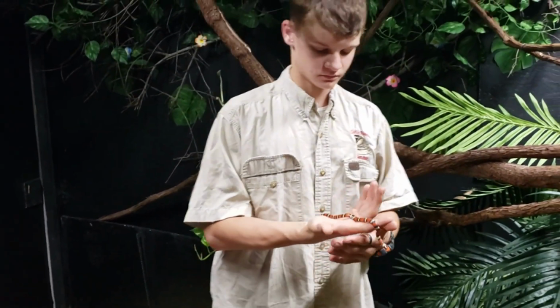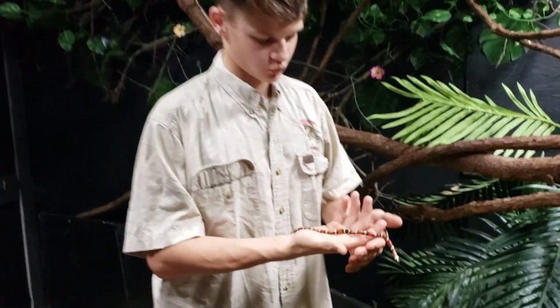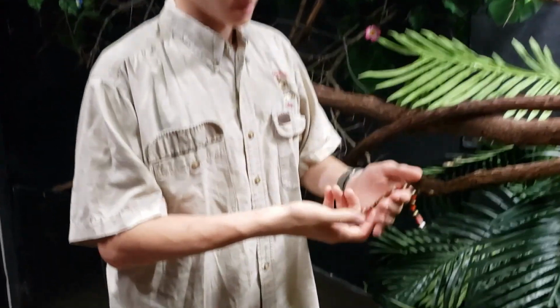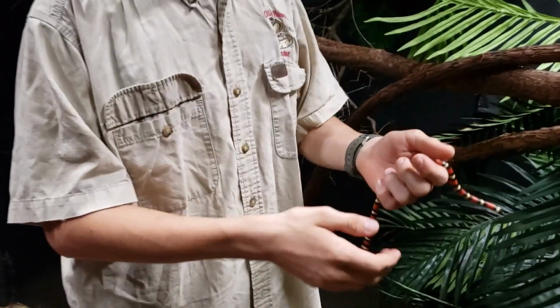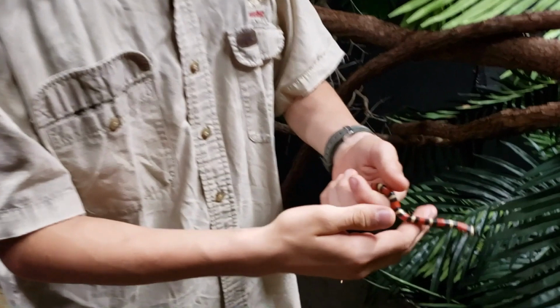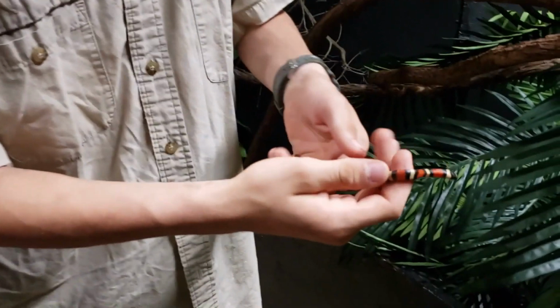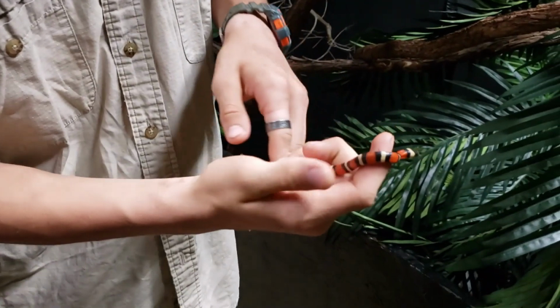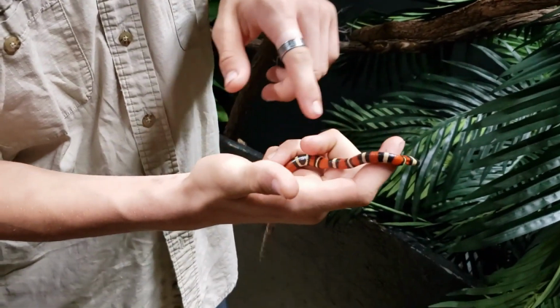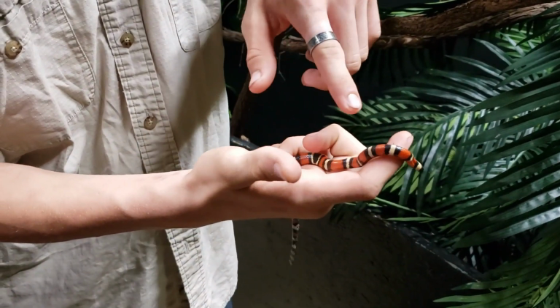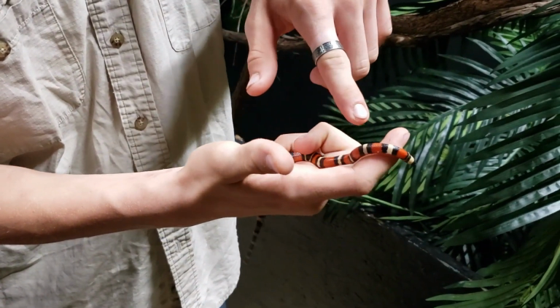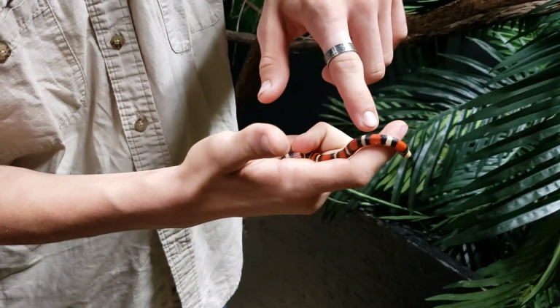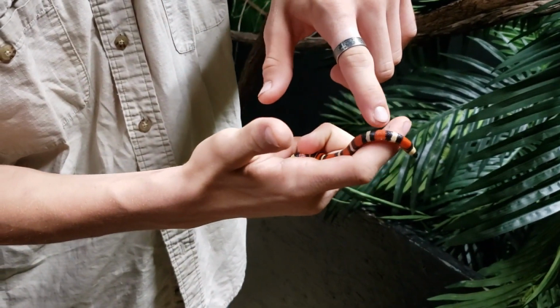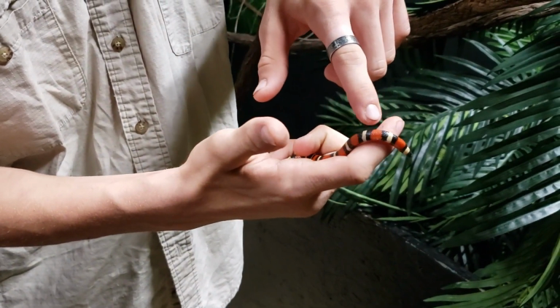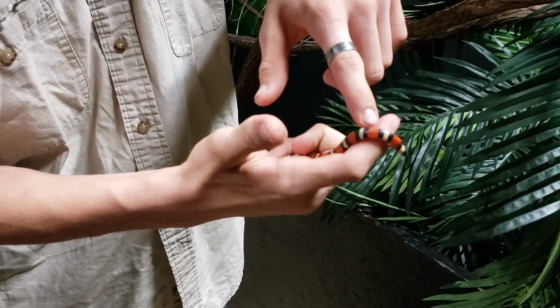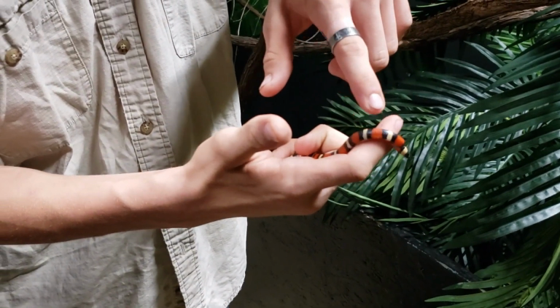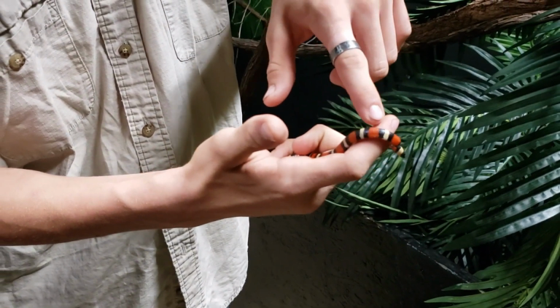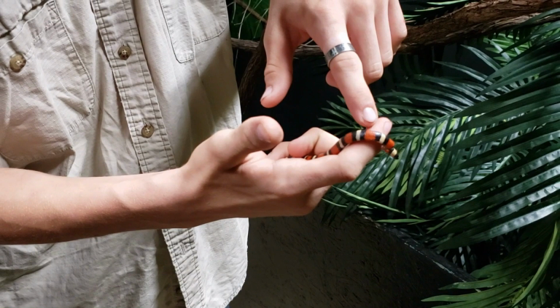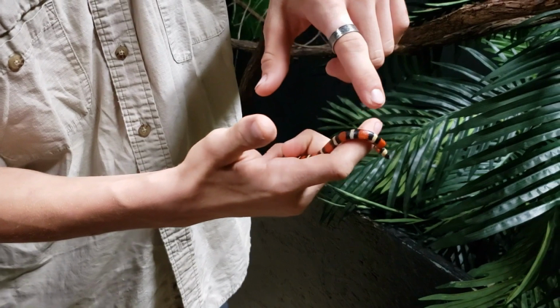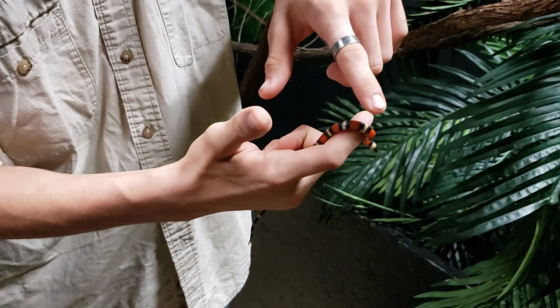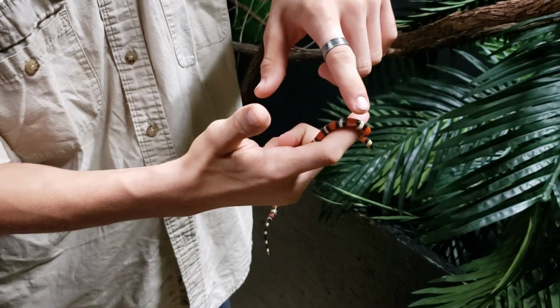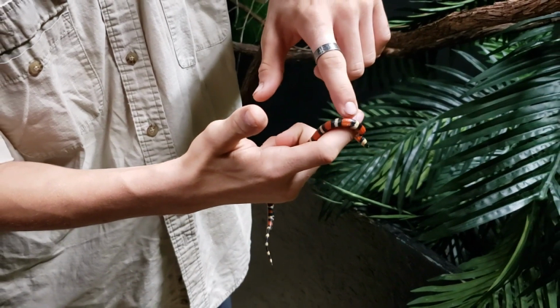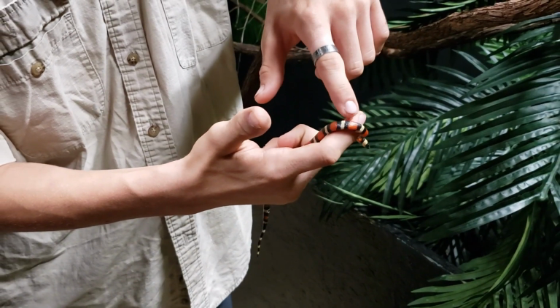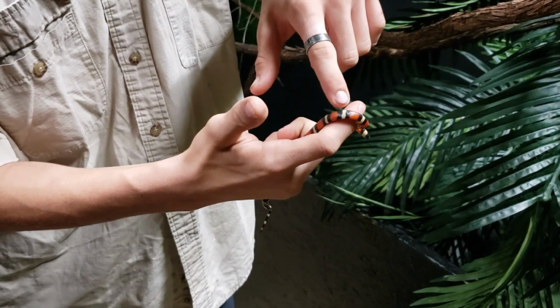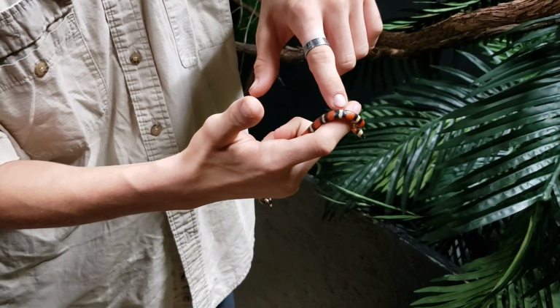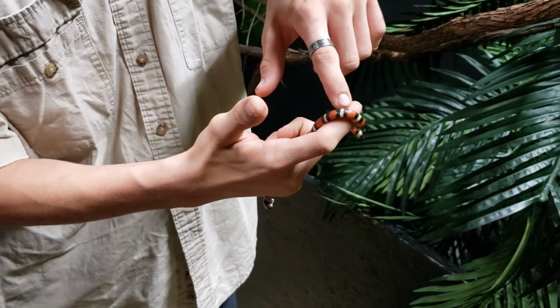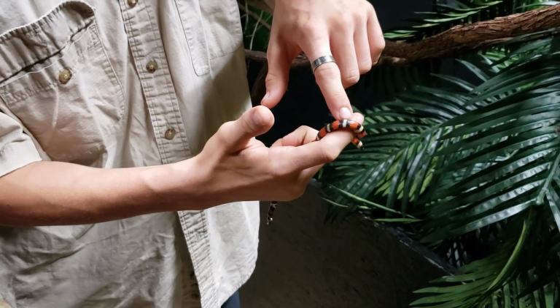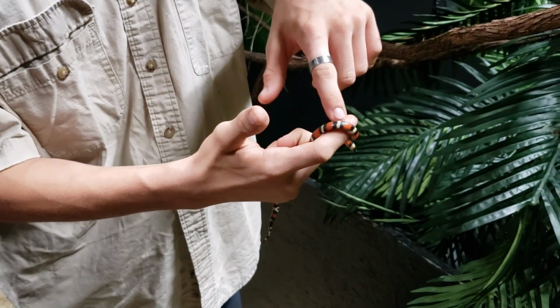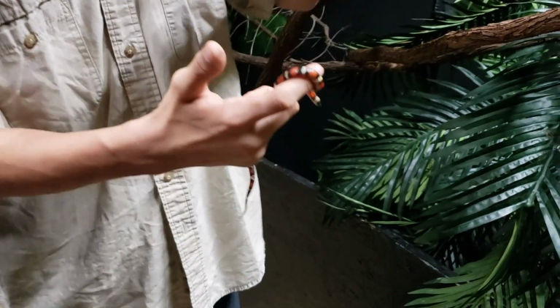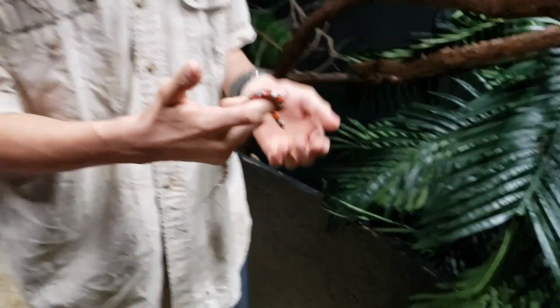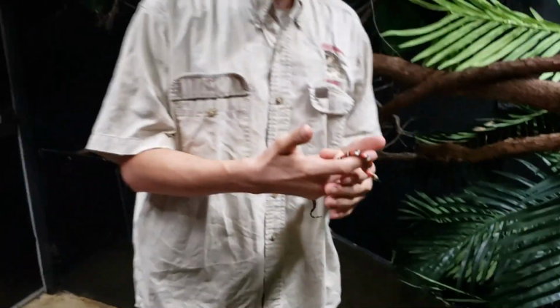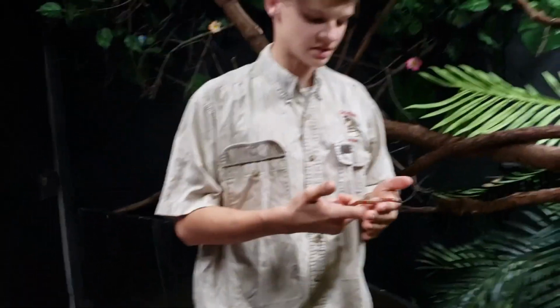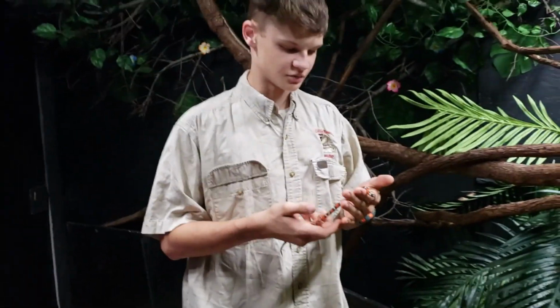Now with him, the old rhyme going with the colors is: red and black touching is the friendly one, whereas with the coral snake, the red and the yellow — or the little bit of white — touching, that's the killer fellow. That's the dangerous one.